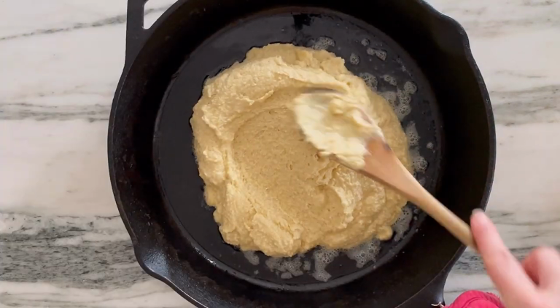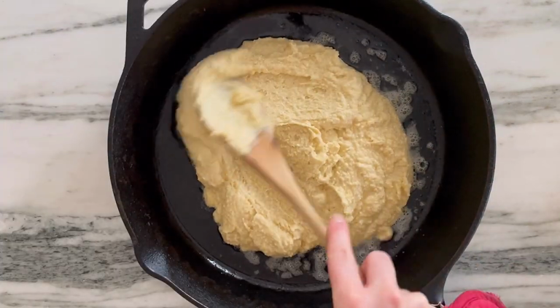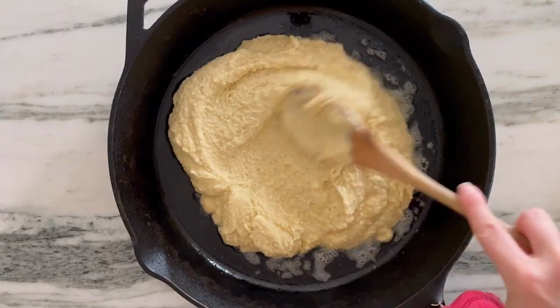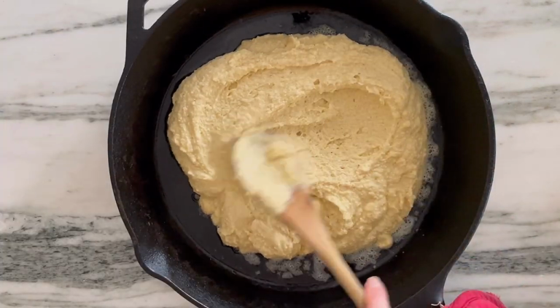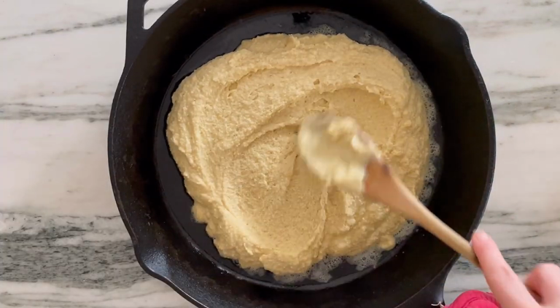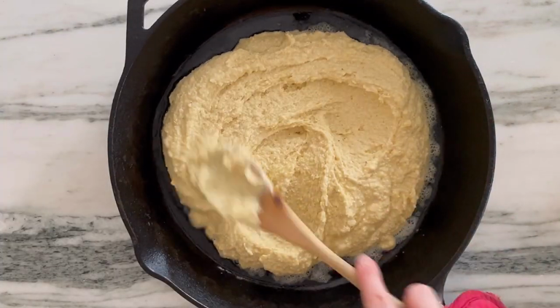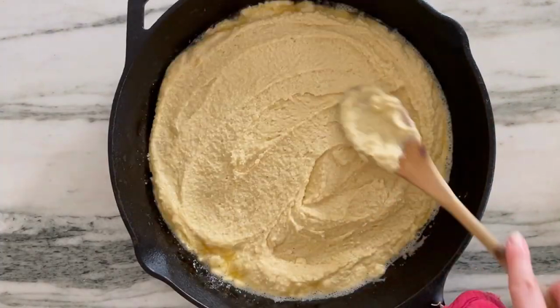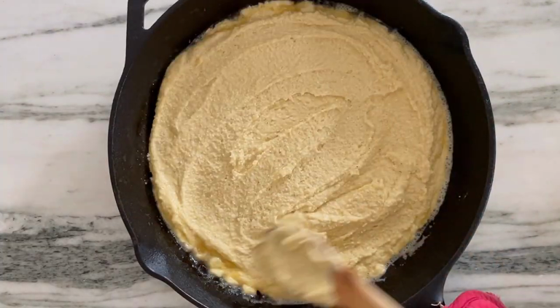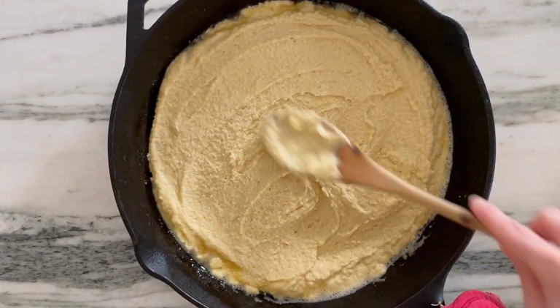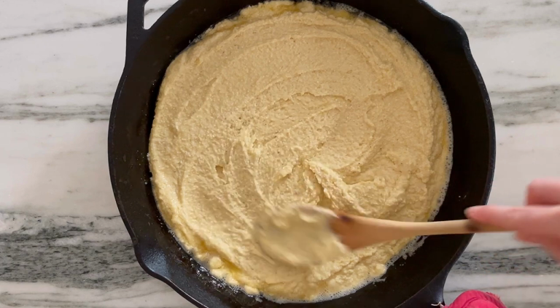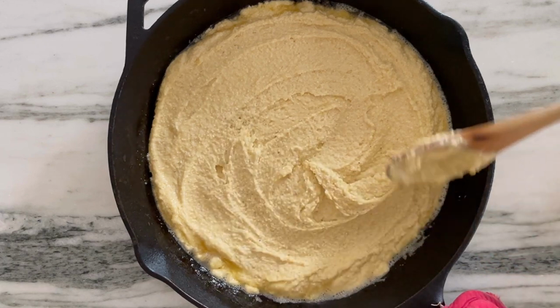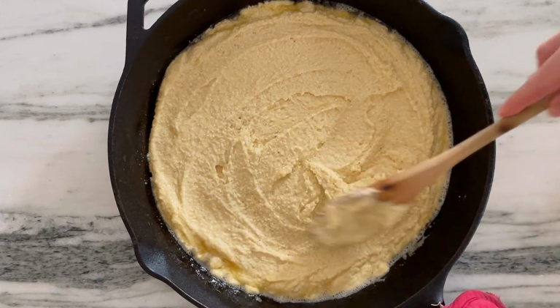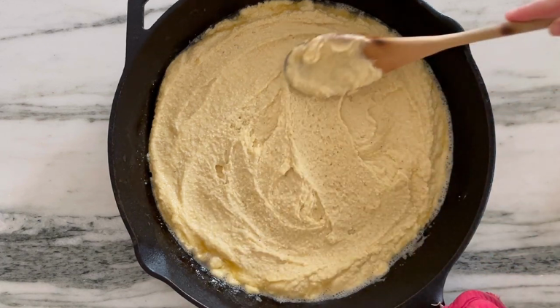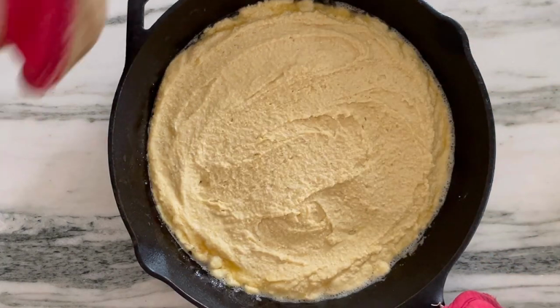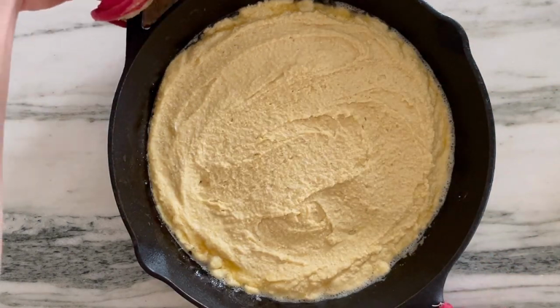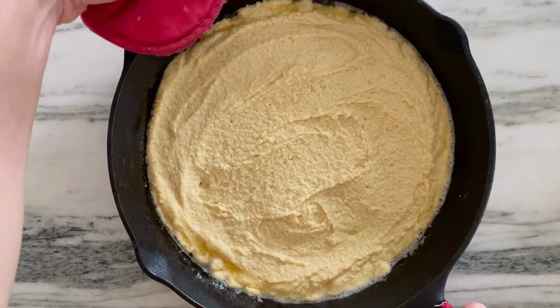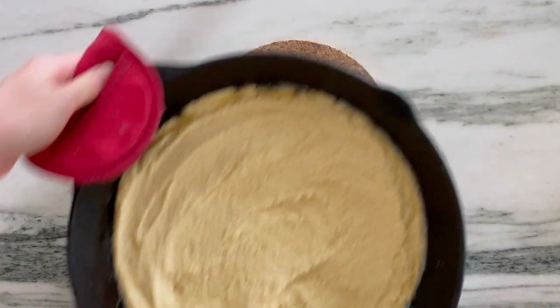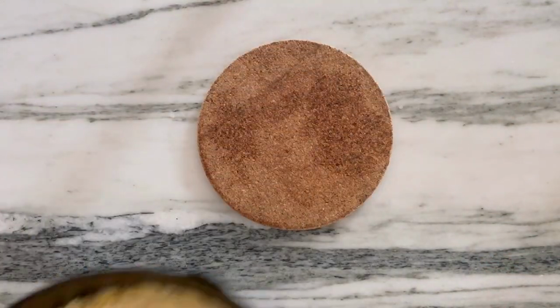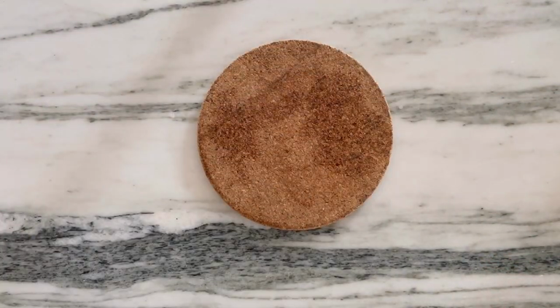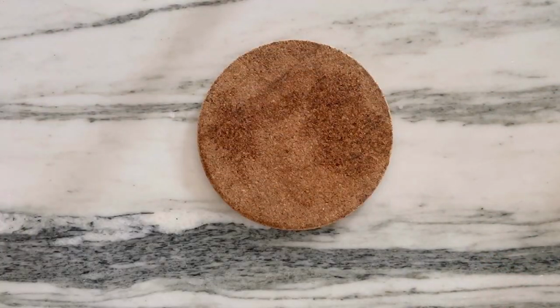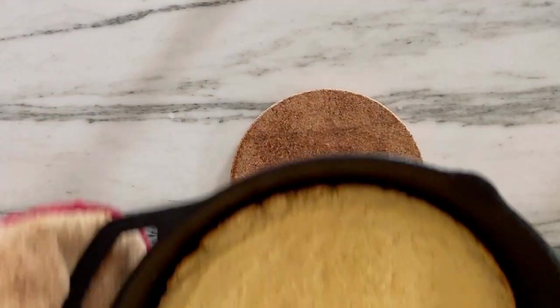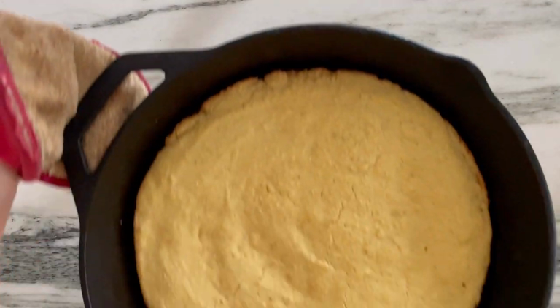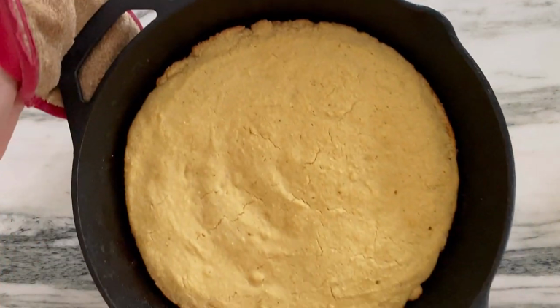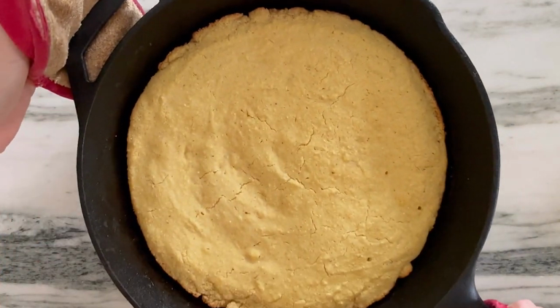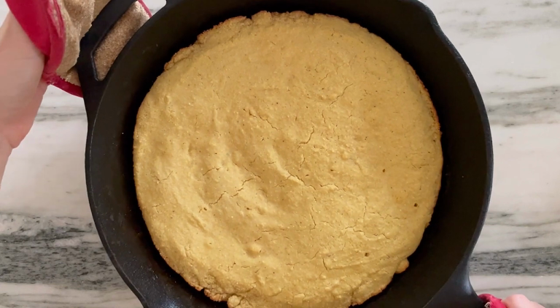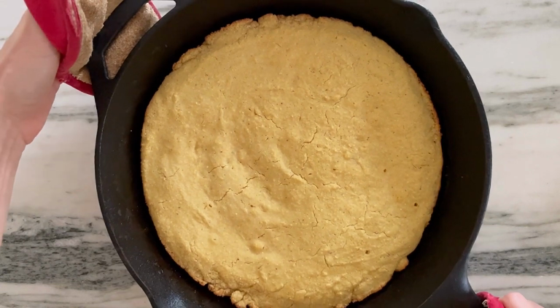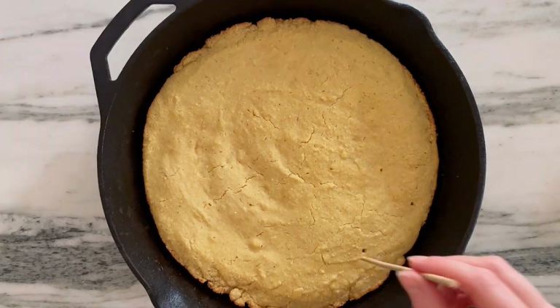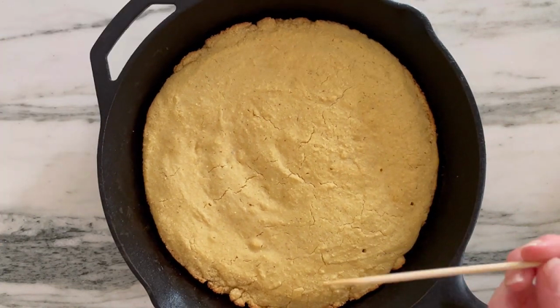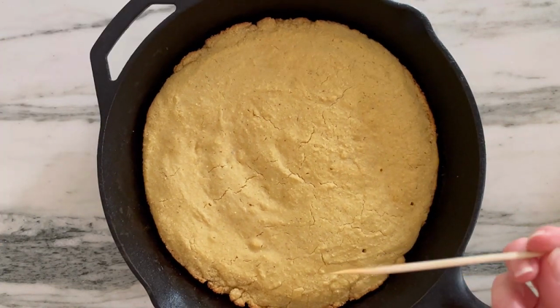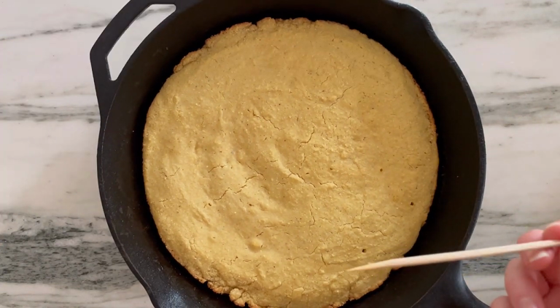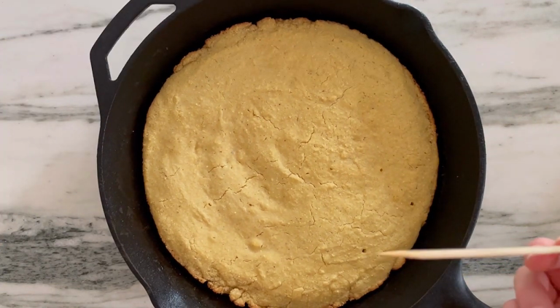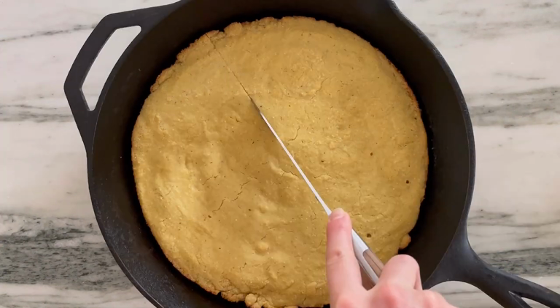Then return it to the oven to bake. Because we're using a large skillet and this cornbread's on the thinner side, it is quite quick cooking, so you only need about 15 minutes in there or until a toothpick comes out clean.